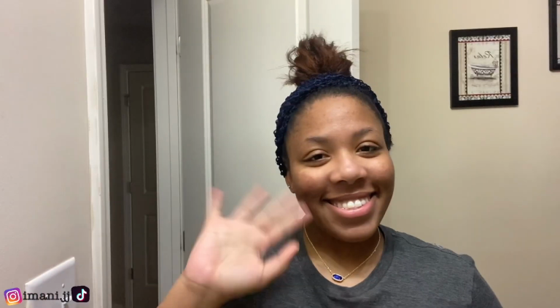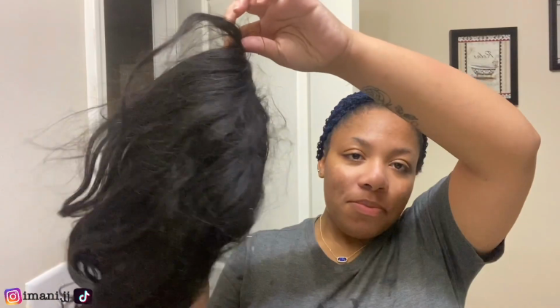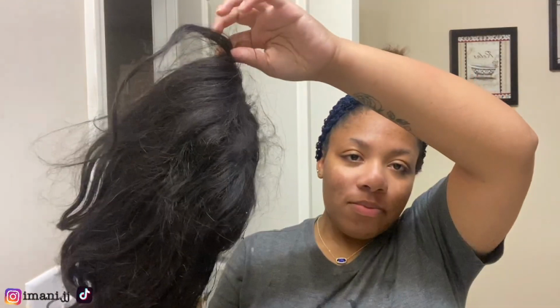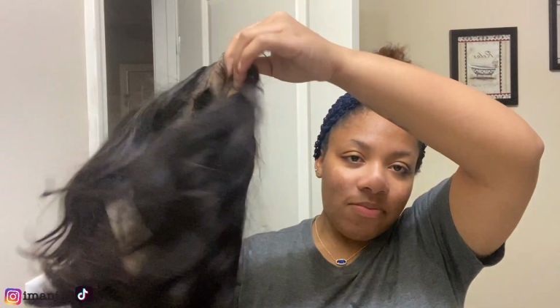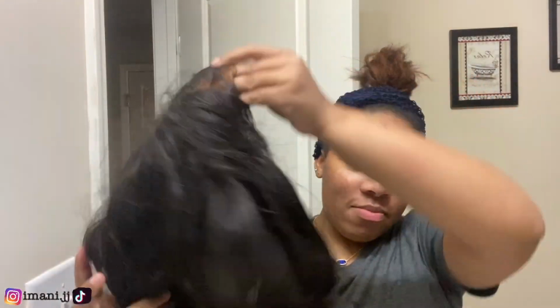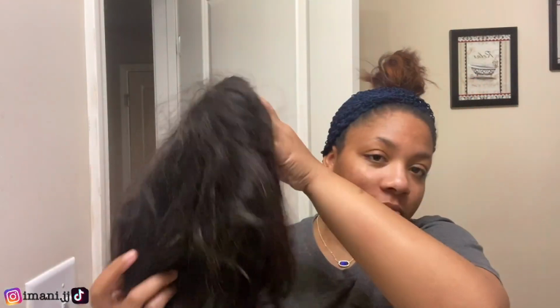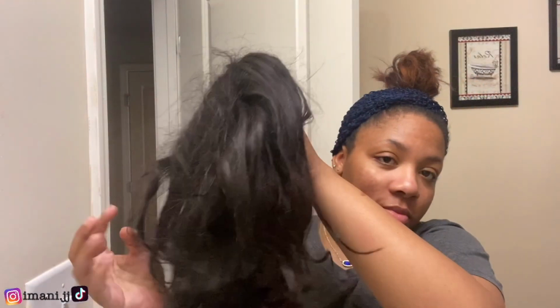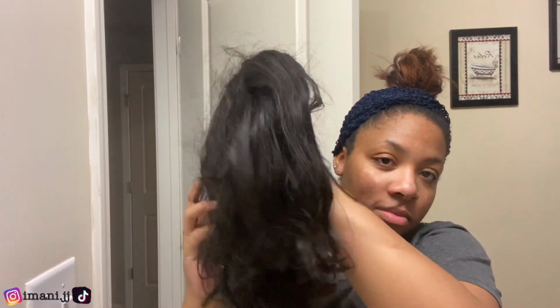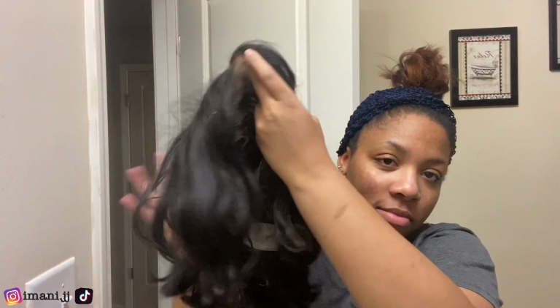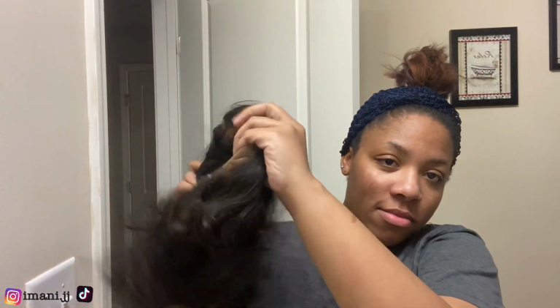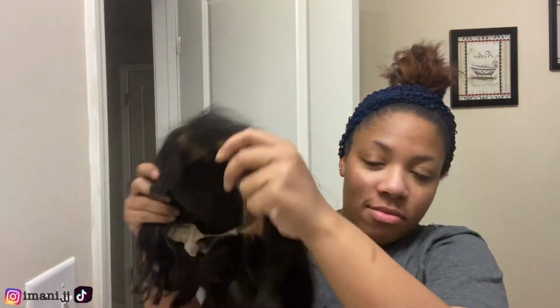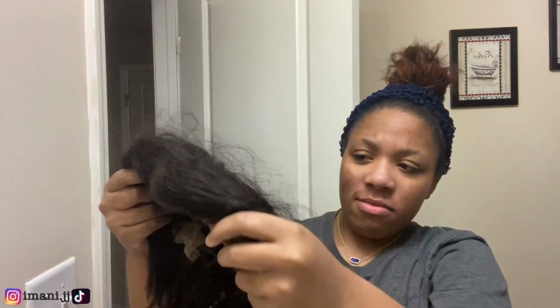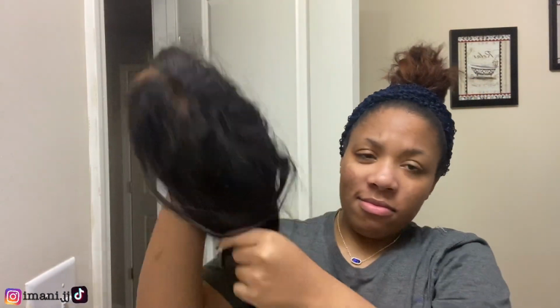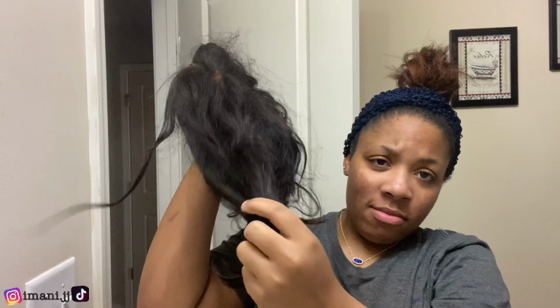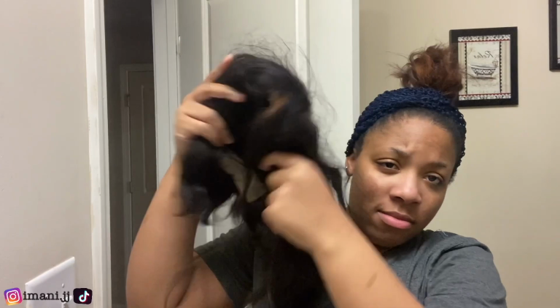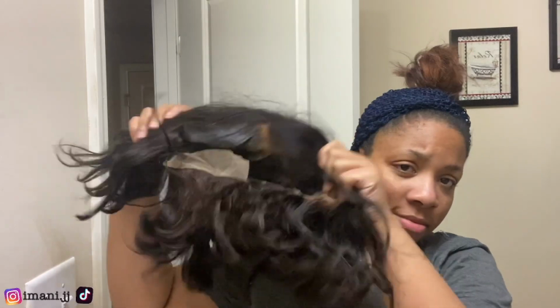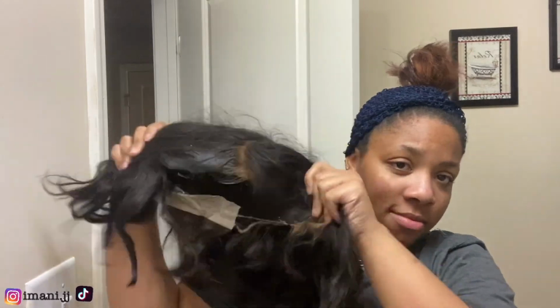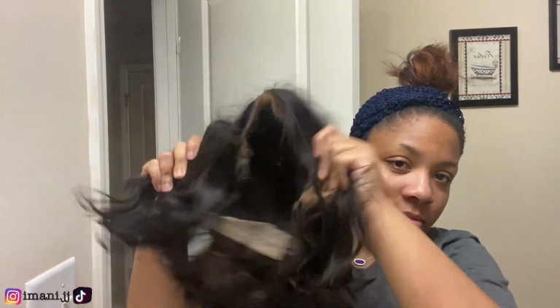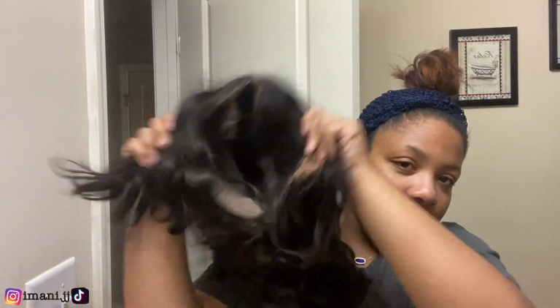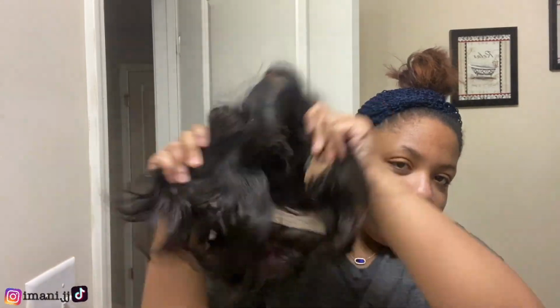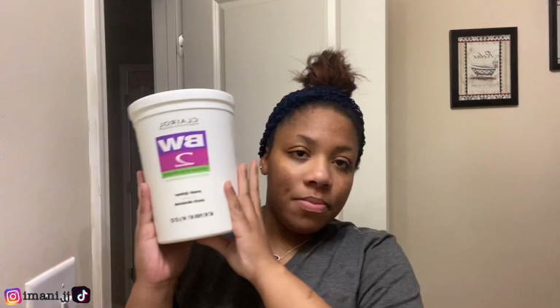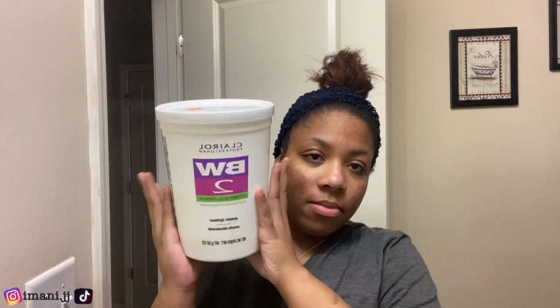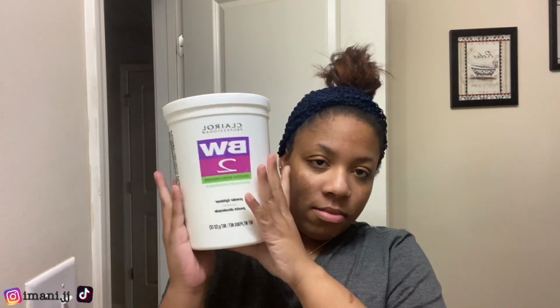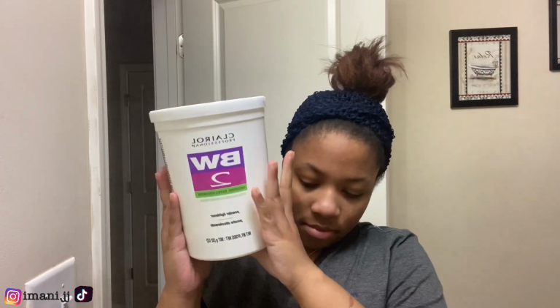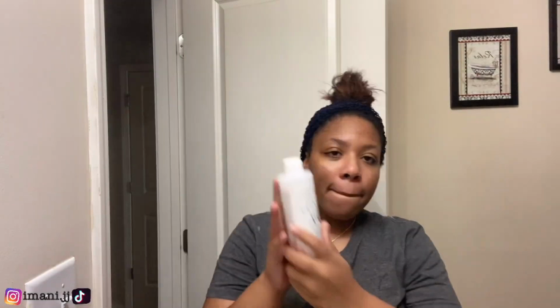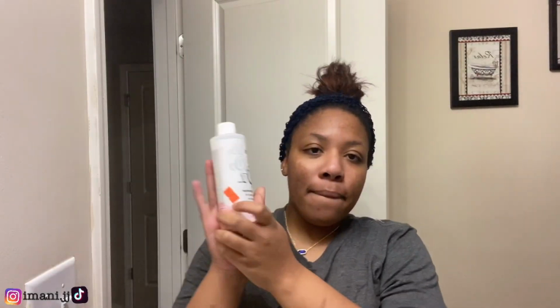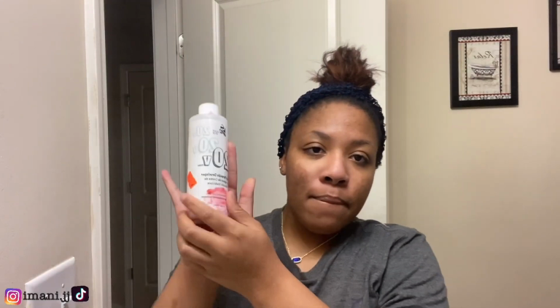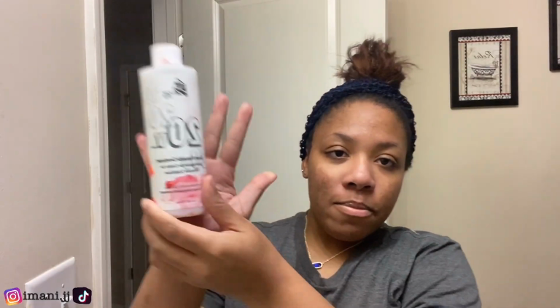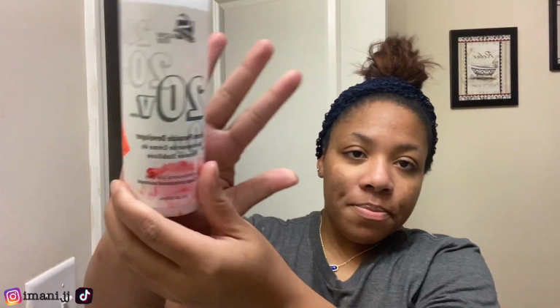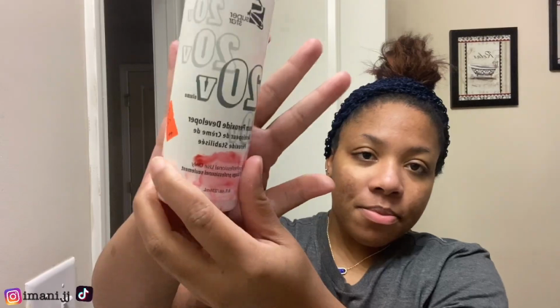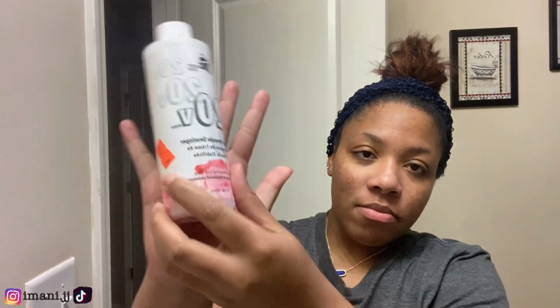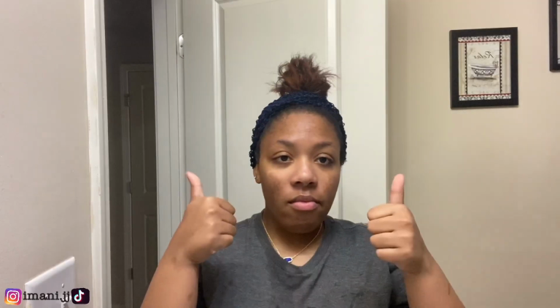Hey y'all, it's Himani and I'm back with another video. We're gonna be doing a wig tutorial — I'm gonna show y'all how I restored this radio wig. I got the bleach and I got the developer, so we're getting right into it.